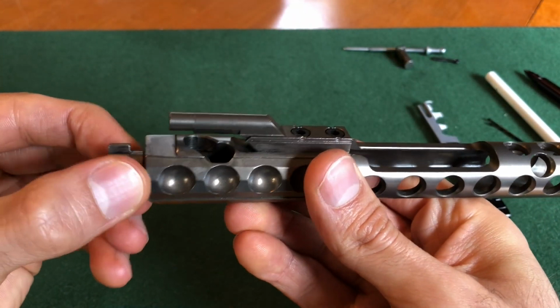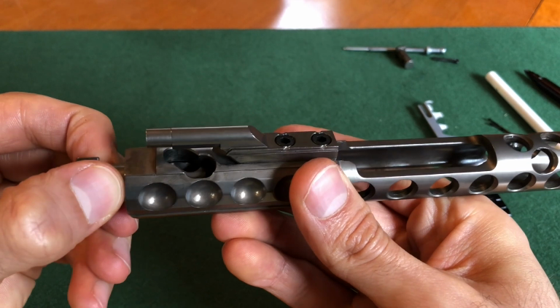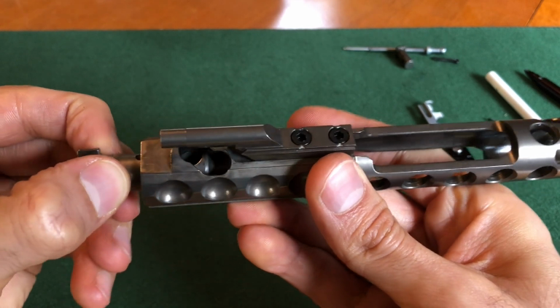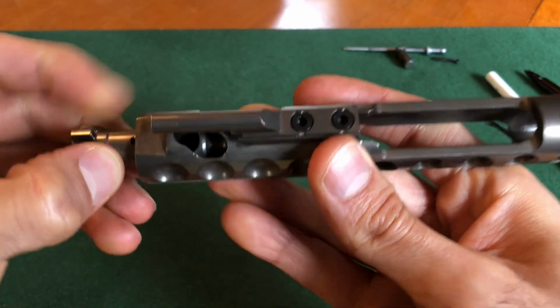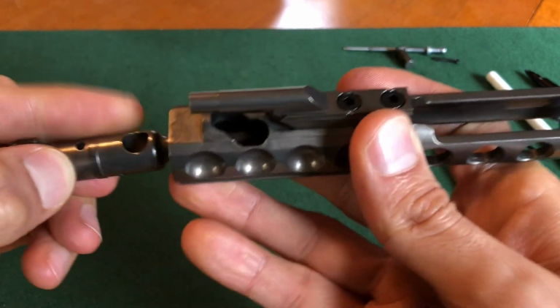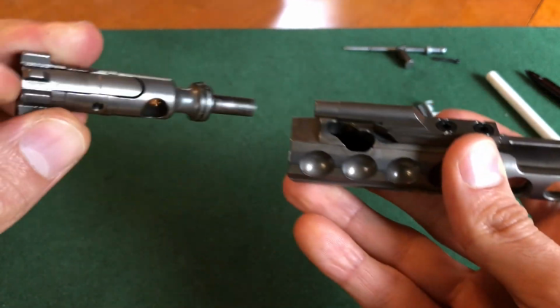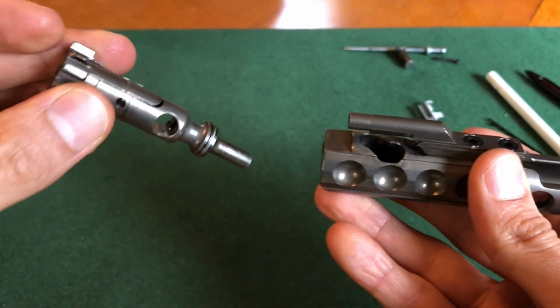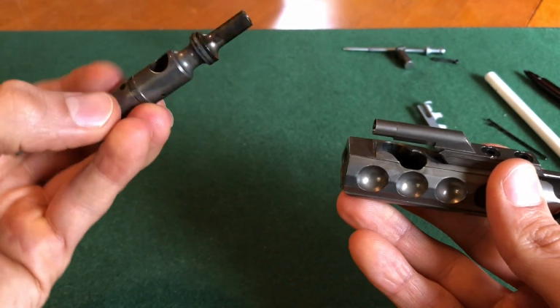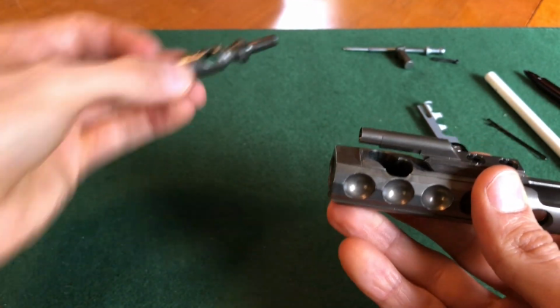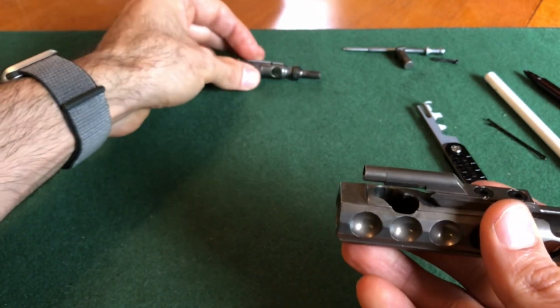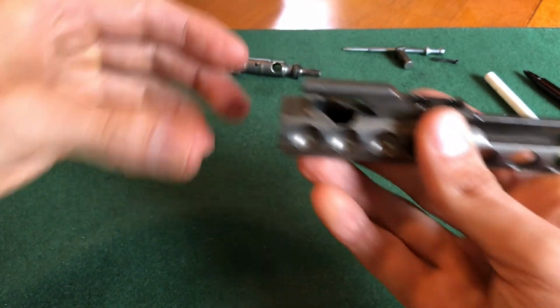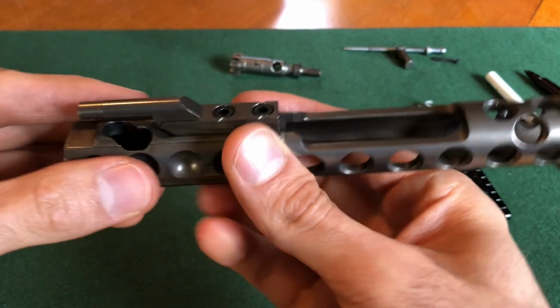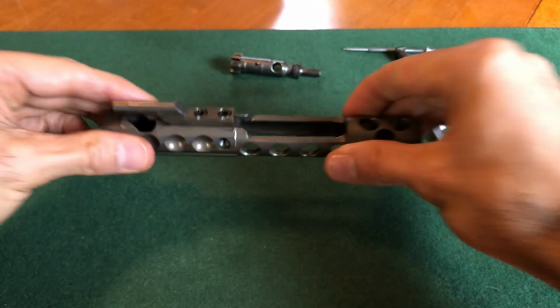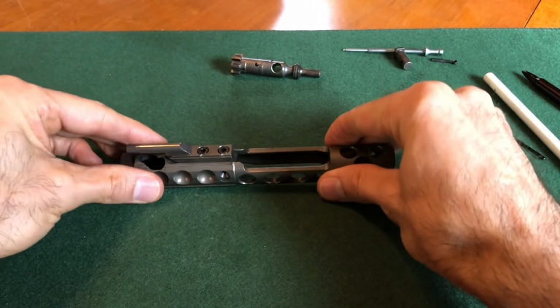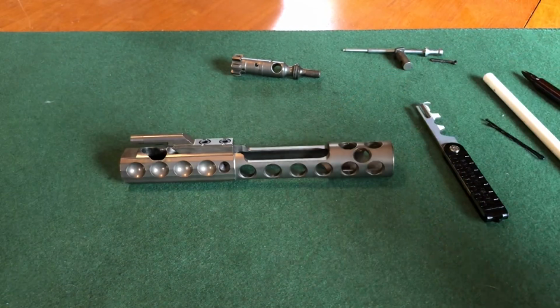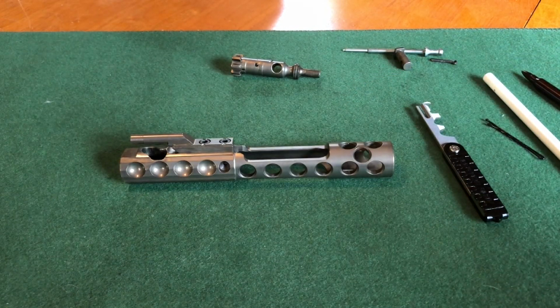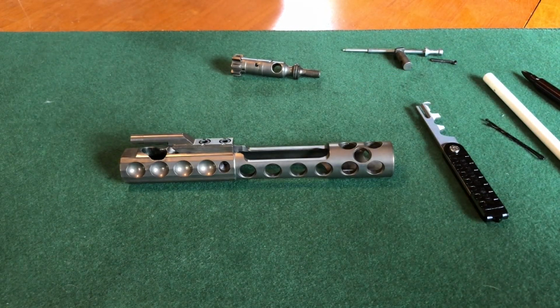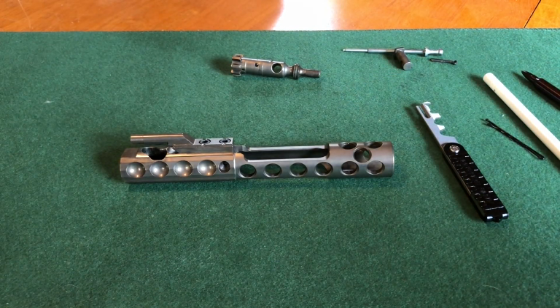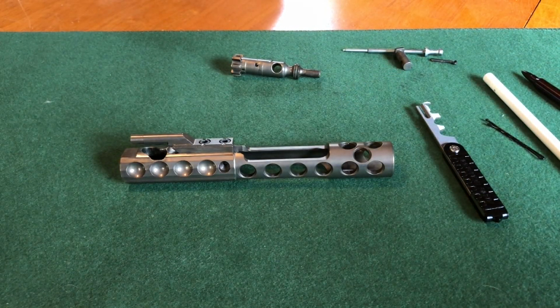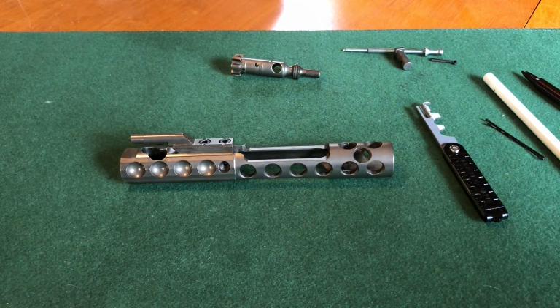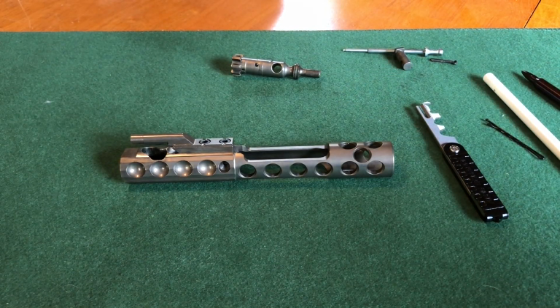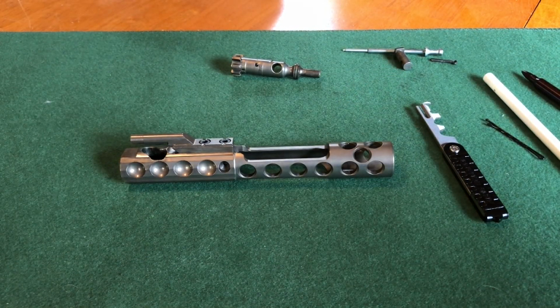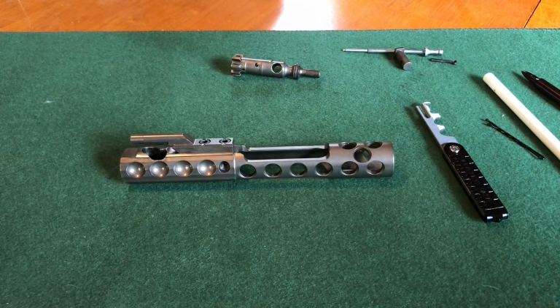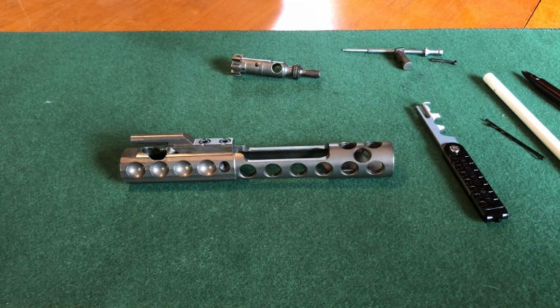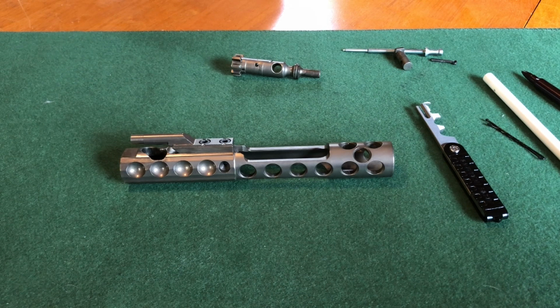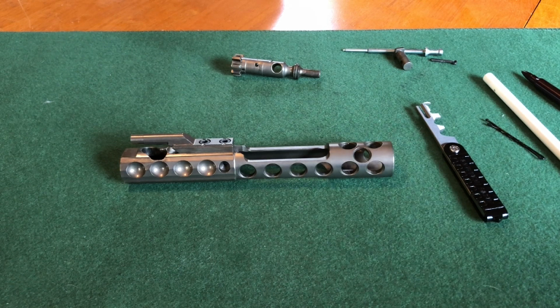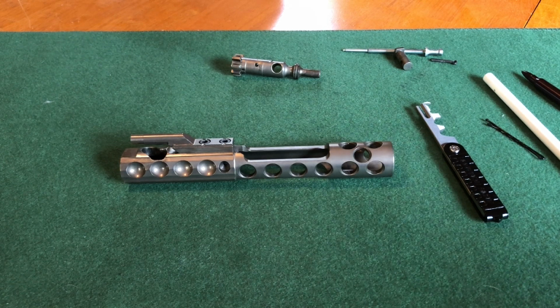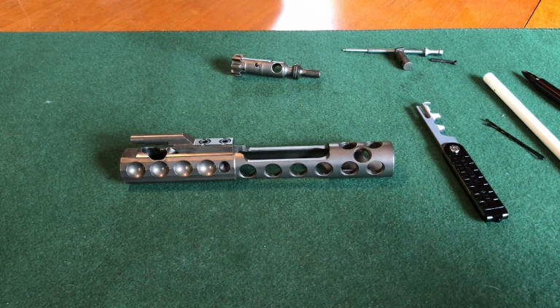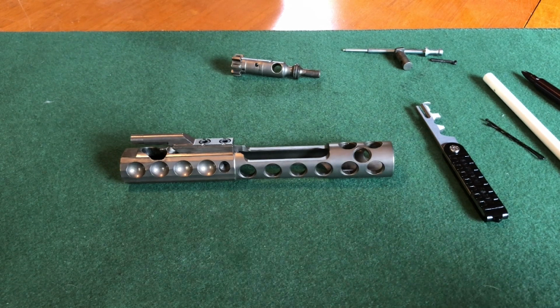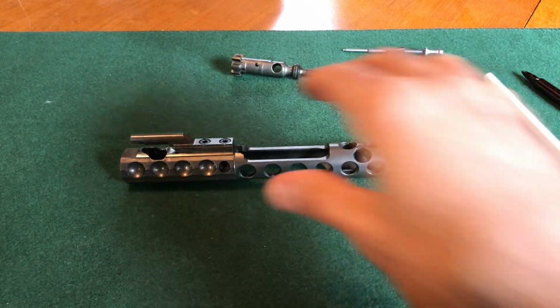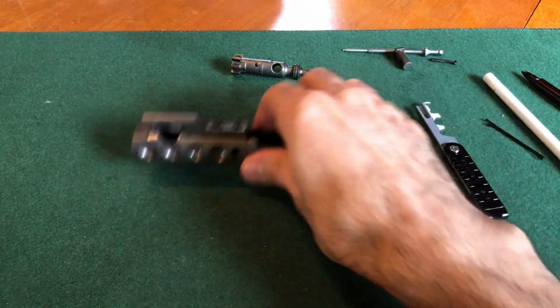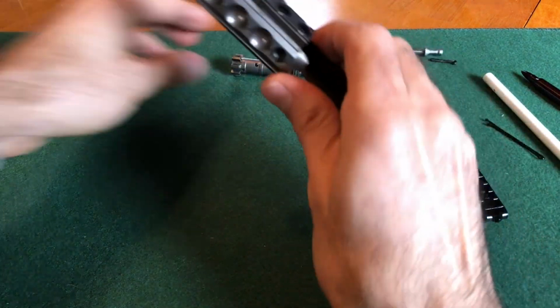Then you take out your bolt — this is your bolt right here. We have successfully disassembled a BCG. That's how easy it is. Now let's put it back together.